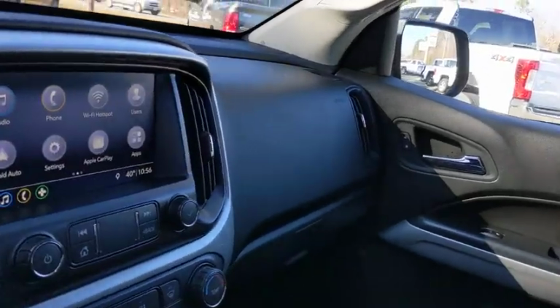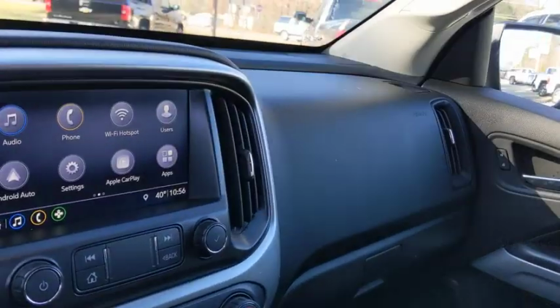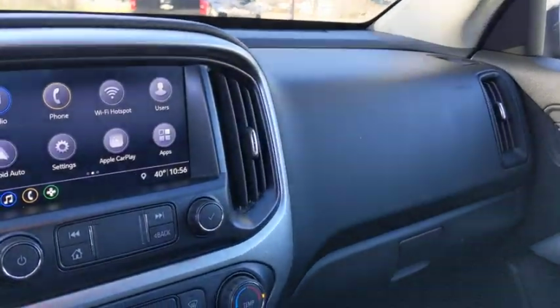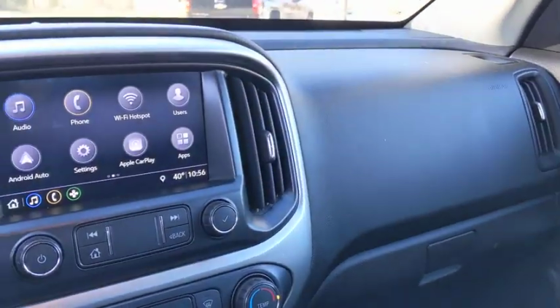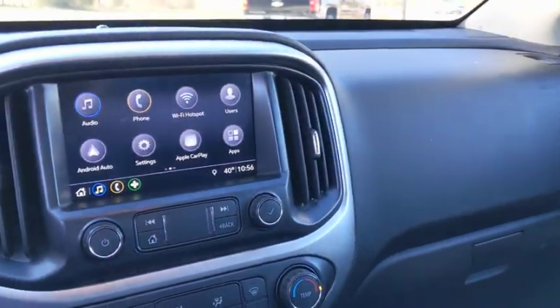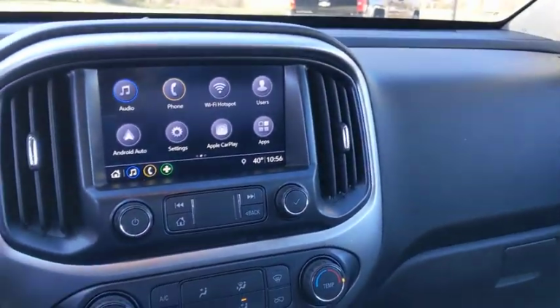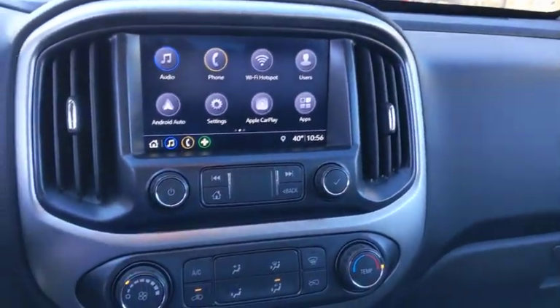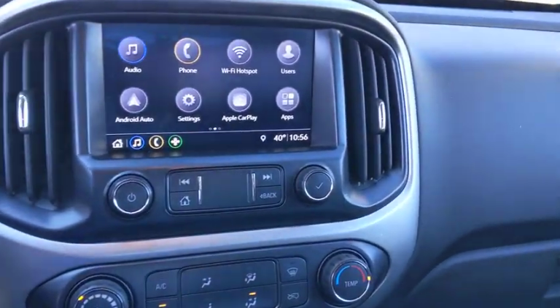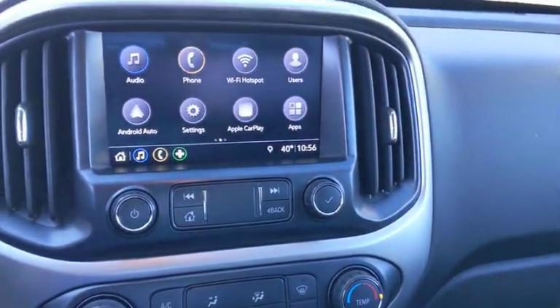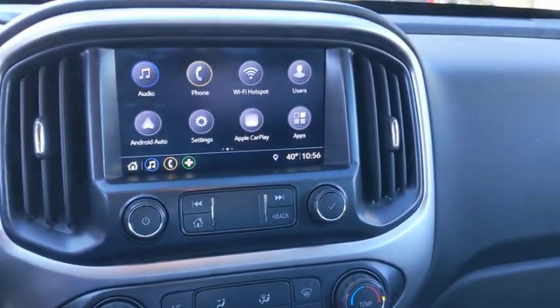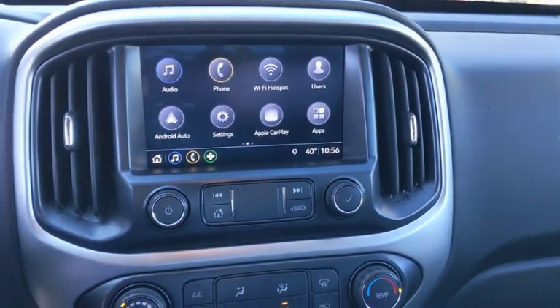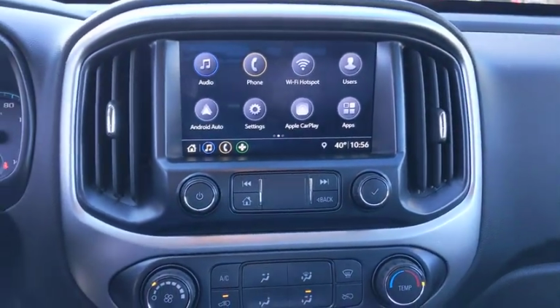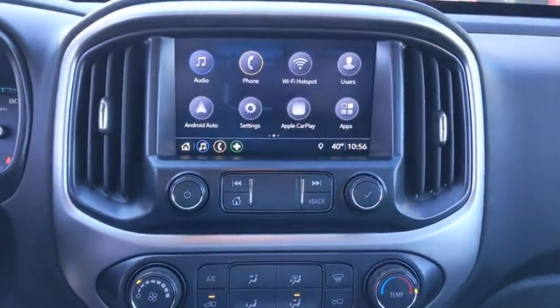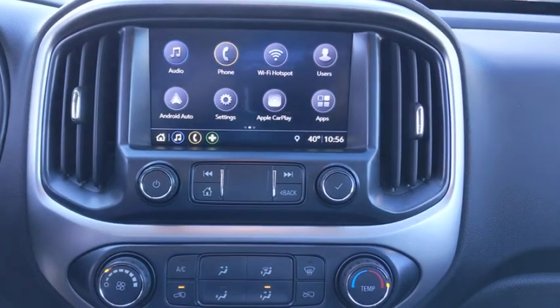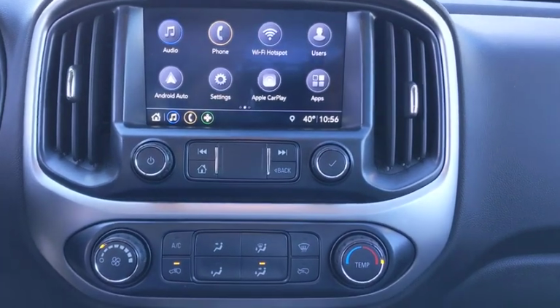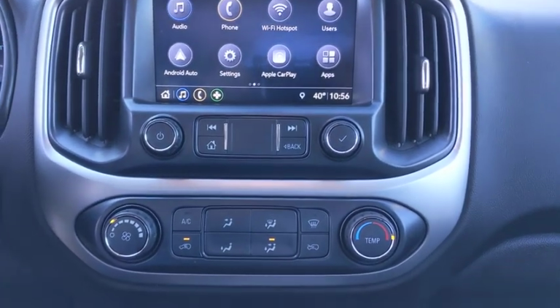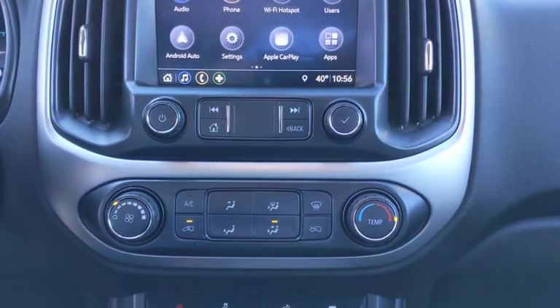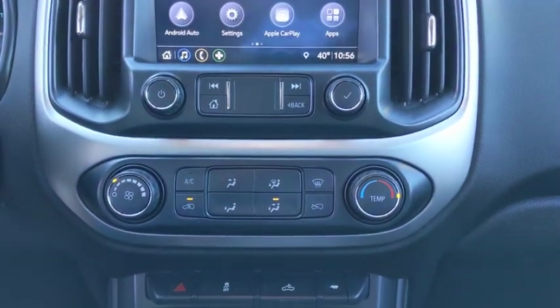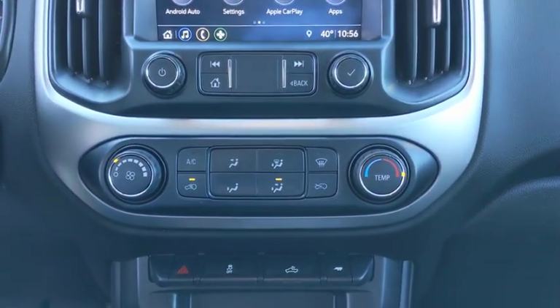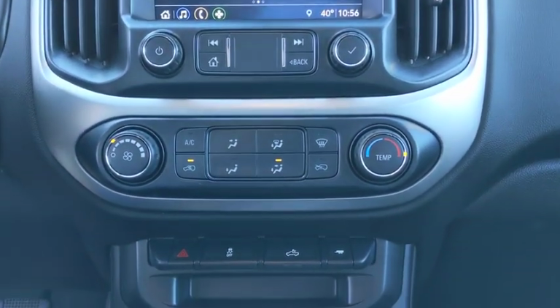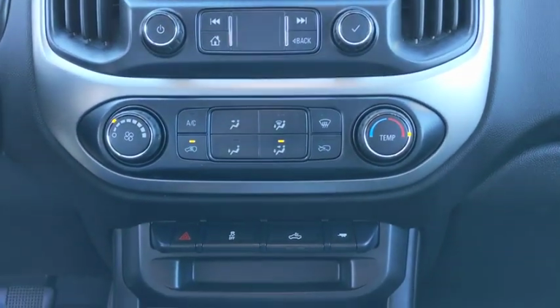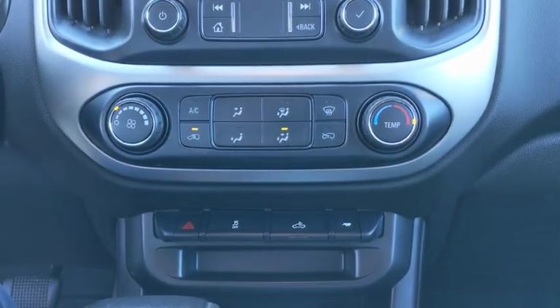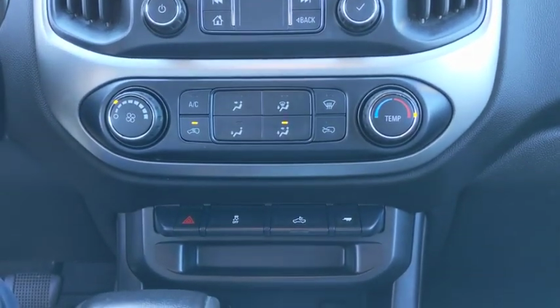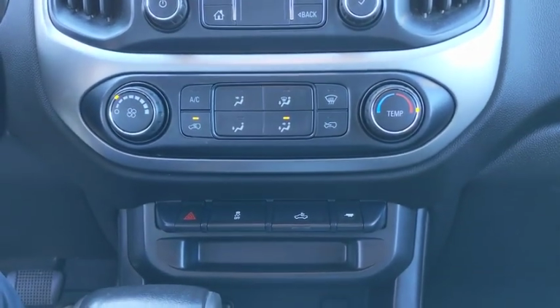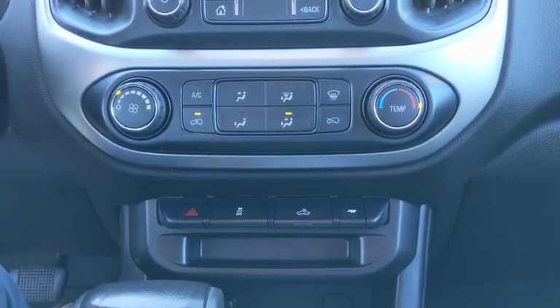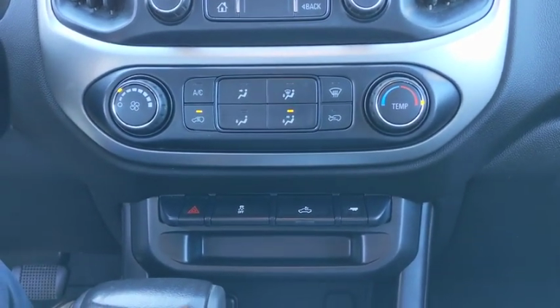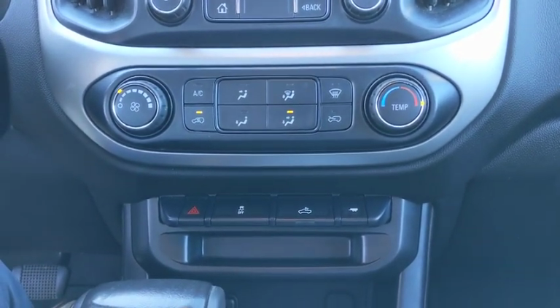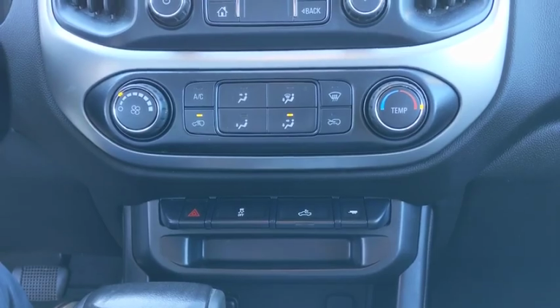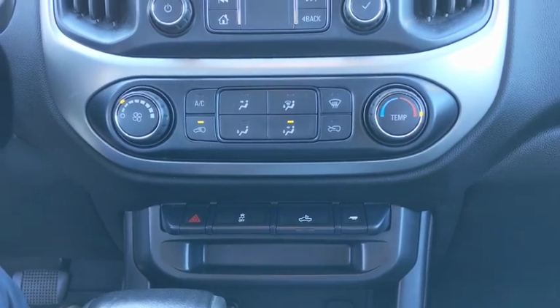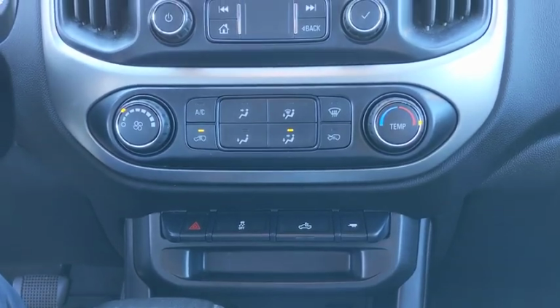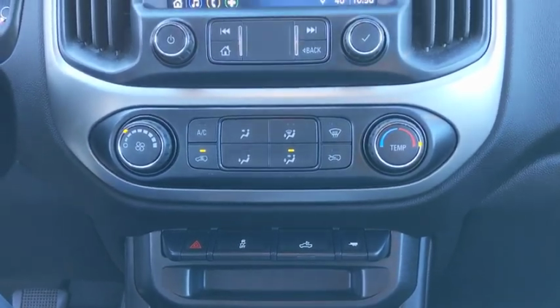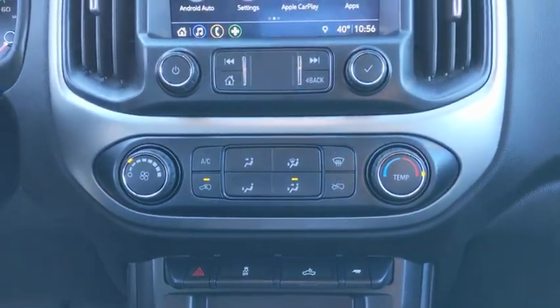Remote keyless entry, panic alarm, overhead console, HD radio, tachometer, power seats, power driver's seat, front bucket seat, cloth seat trim, front reading lamps.